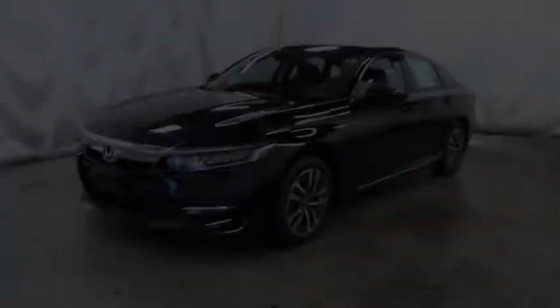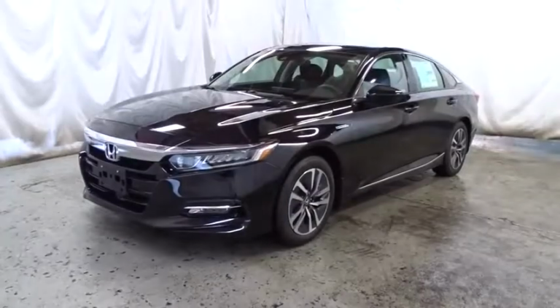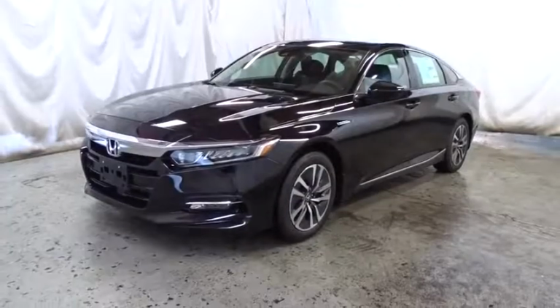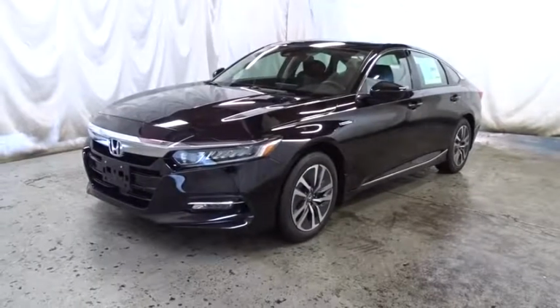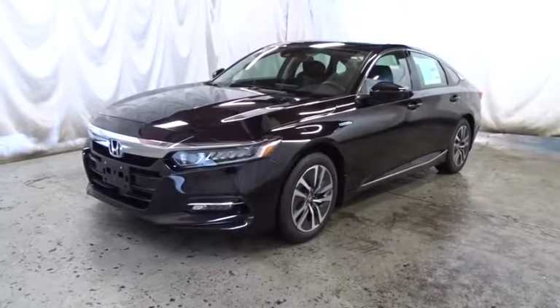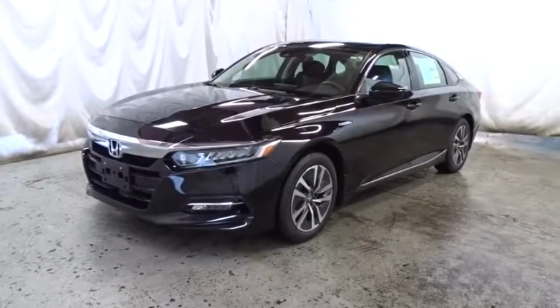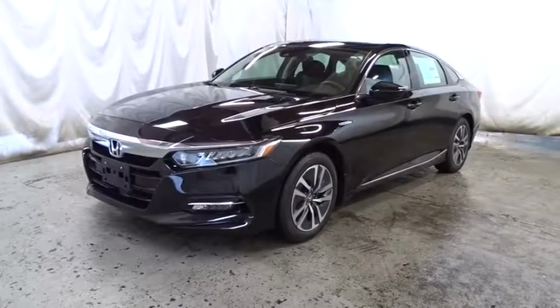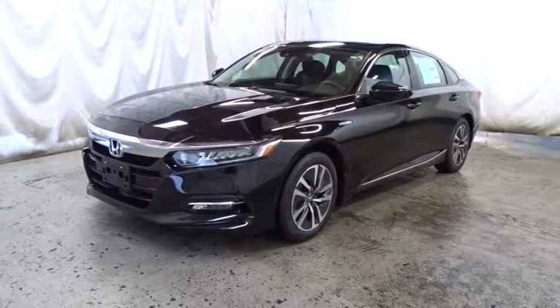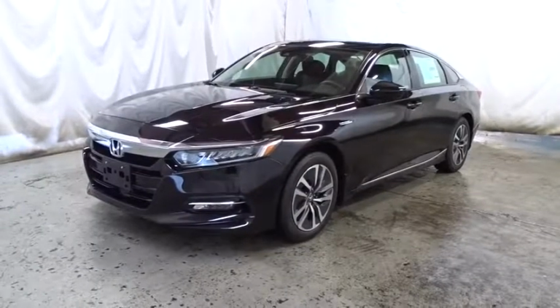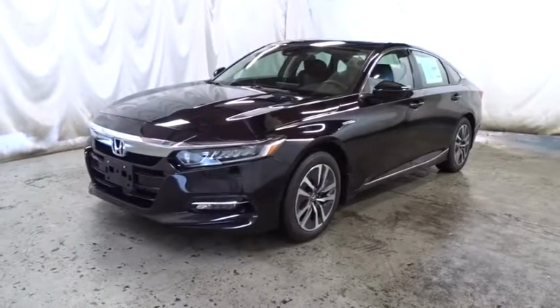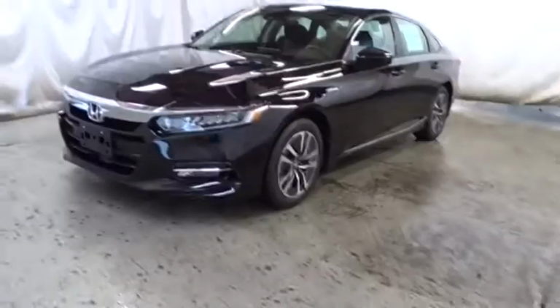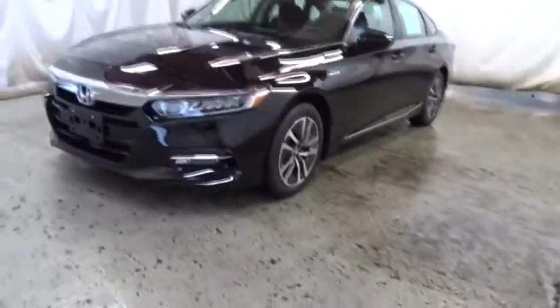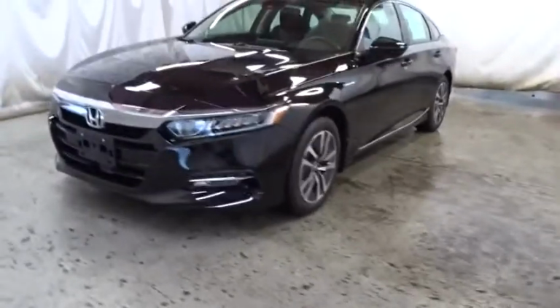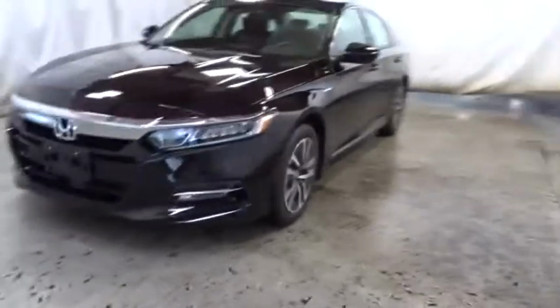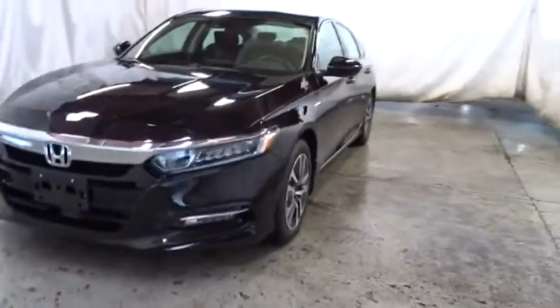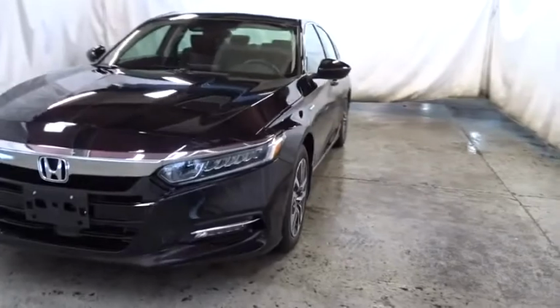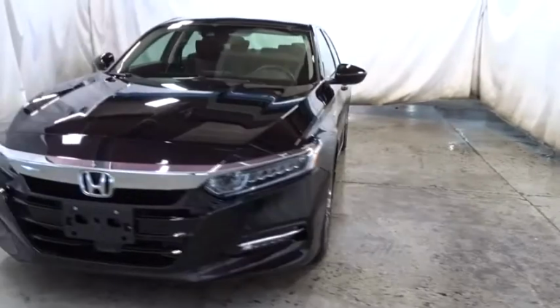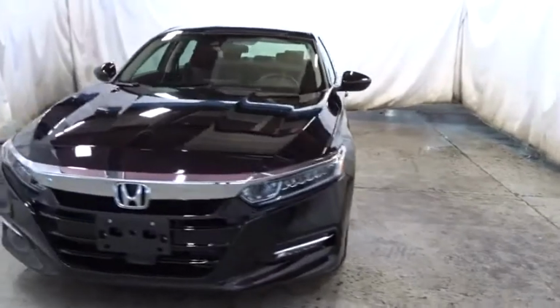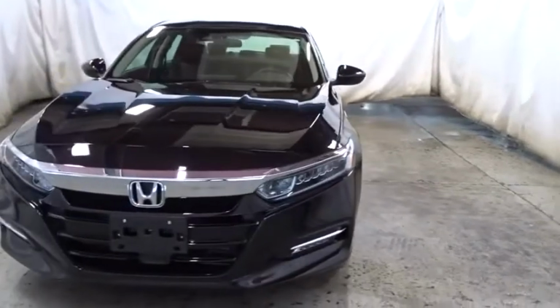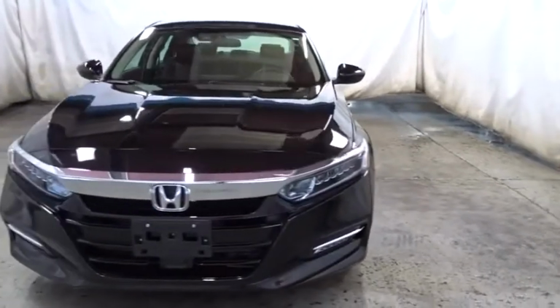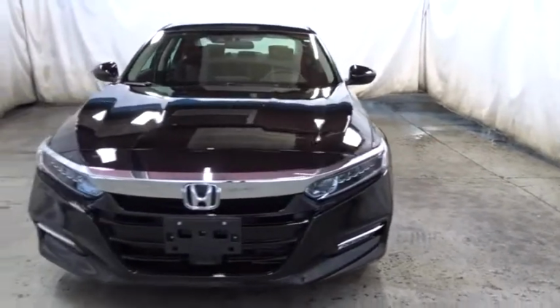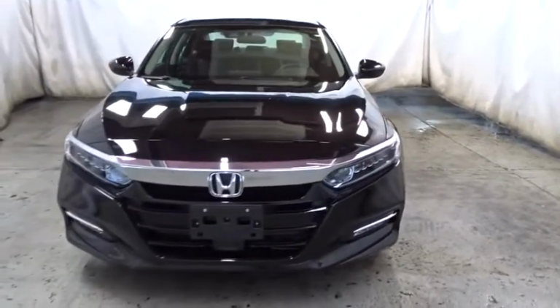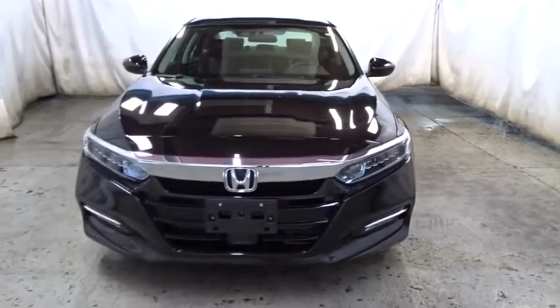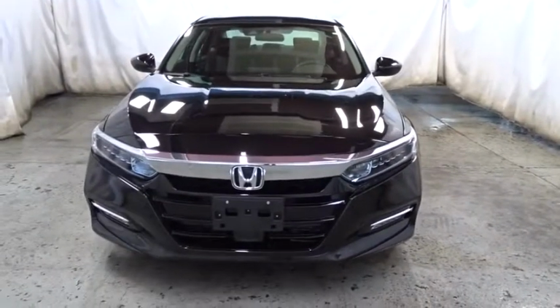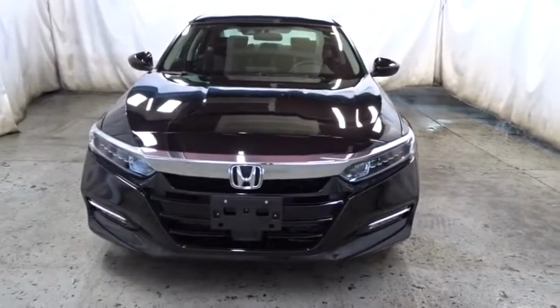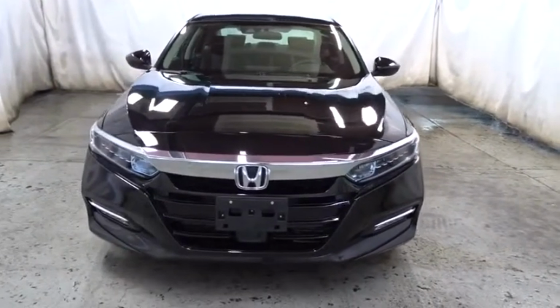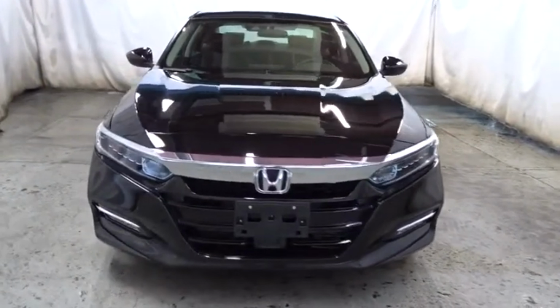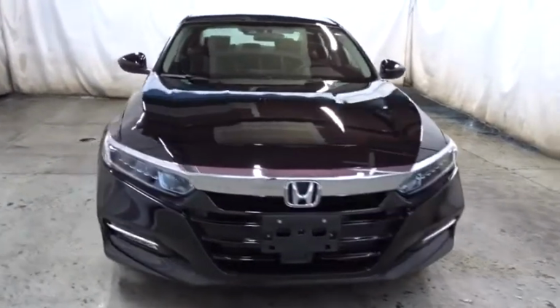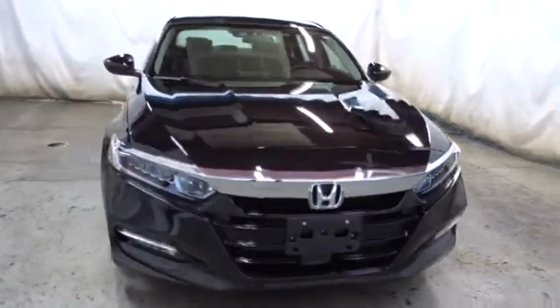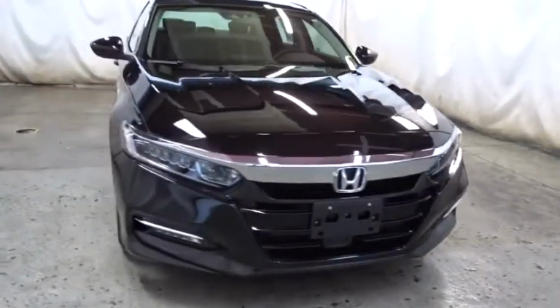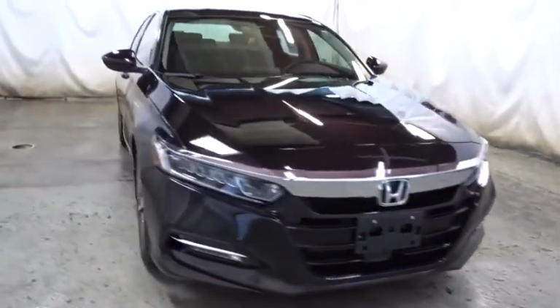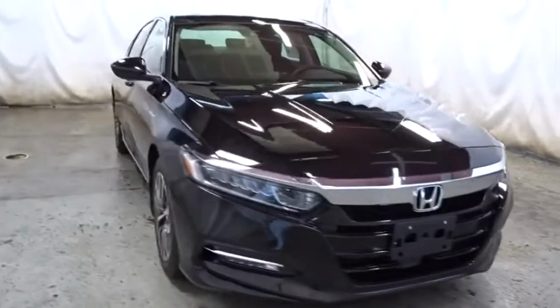2018 Honda Accord Hybrid. The Honda Accord Hybrid is a thrusty mid-range punch, about 600 miles on a tank full, comfy space for five, and a hushed voice.